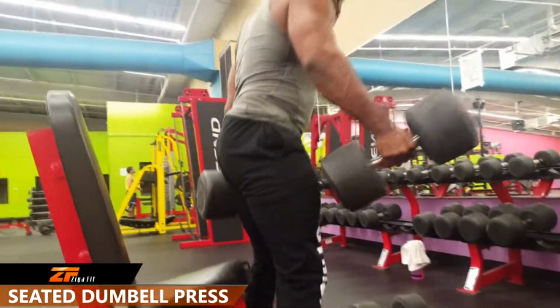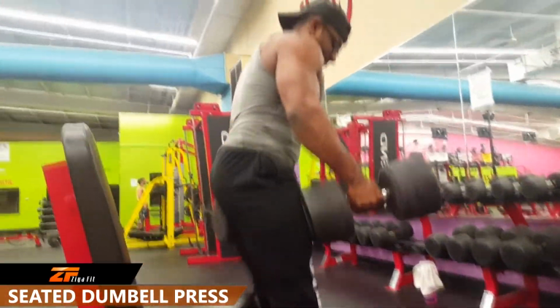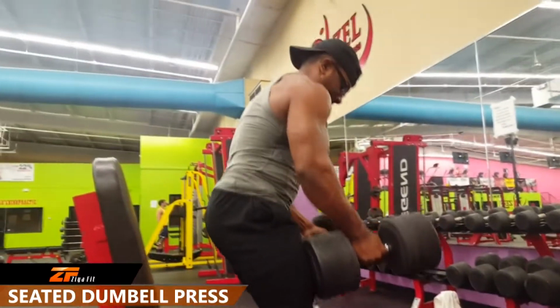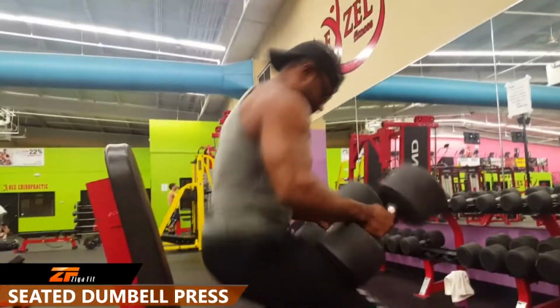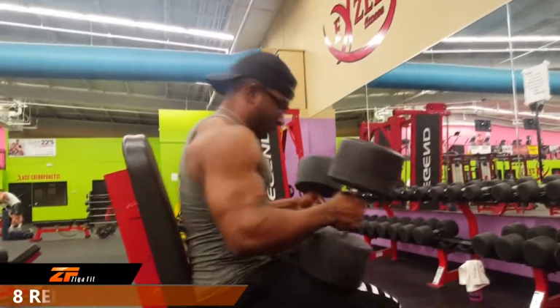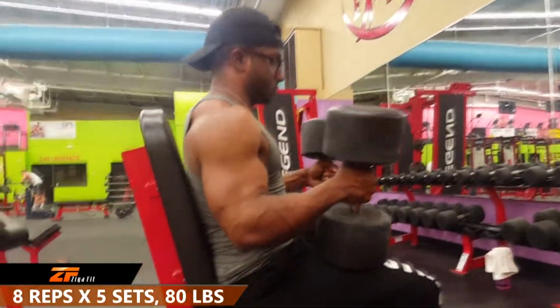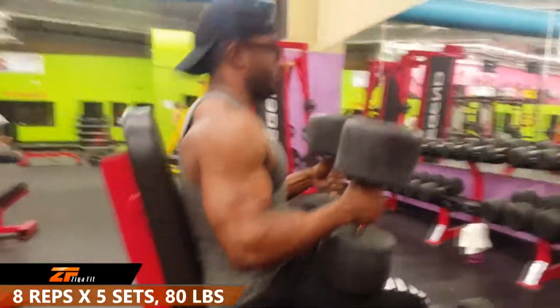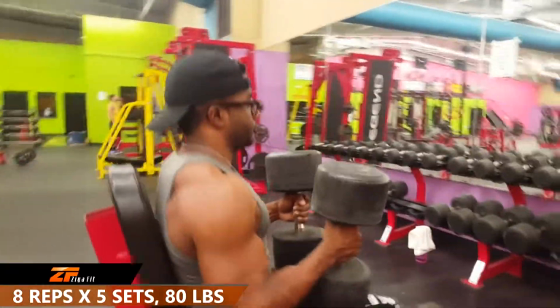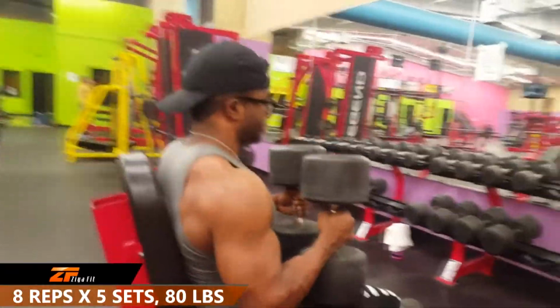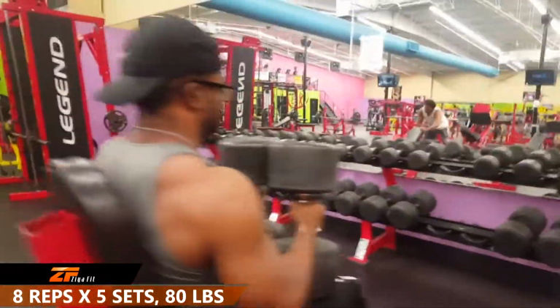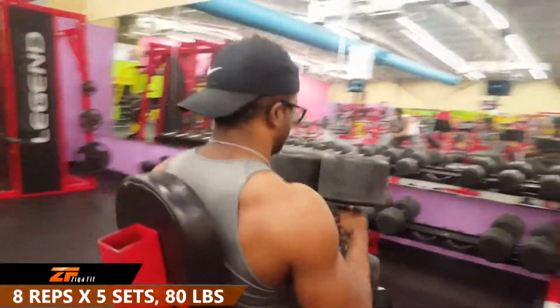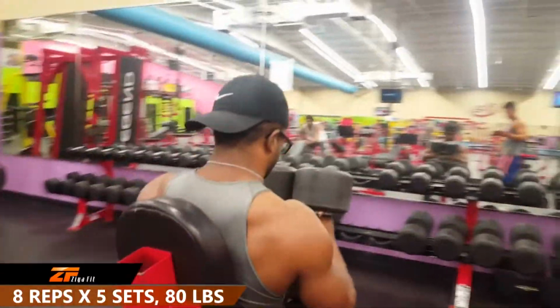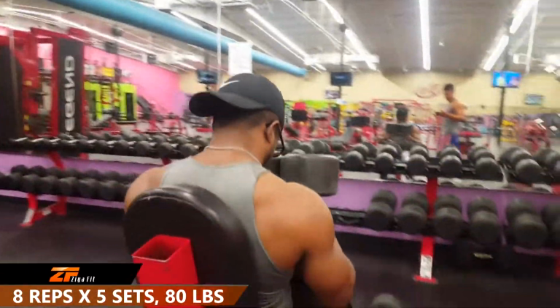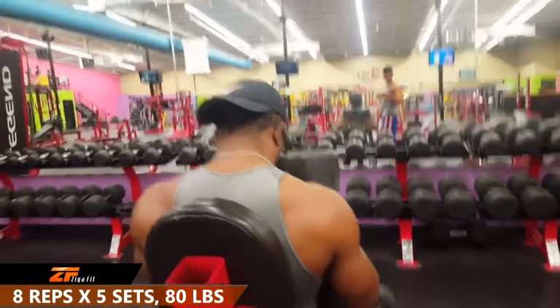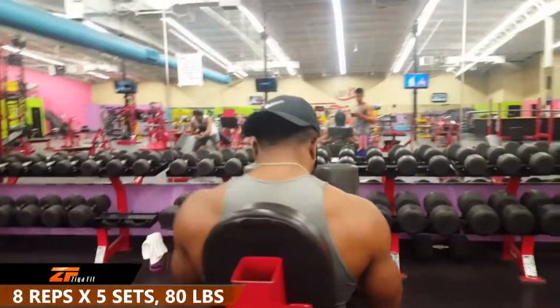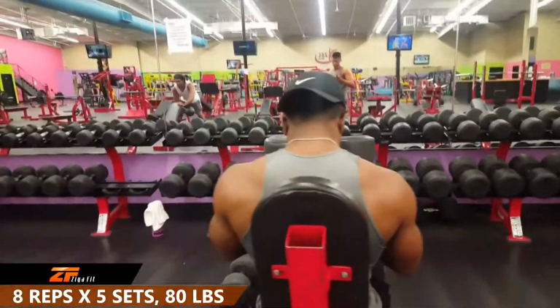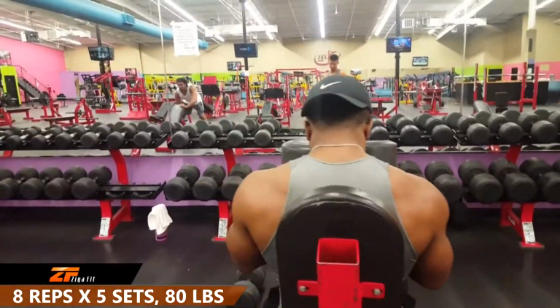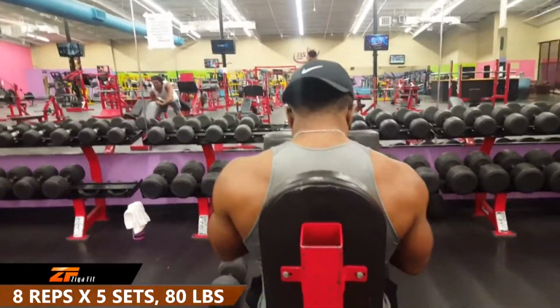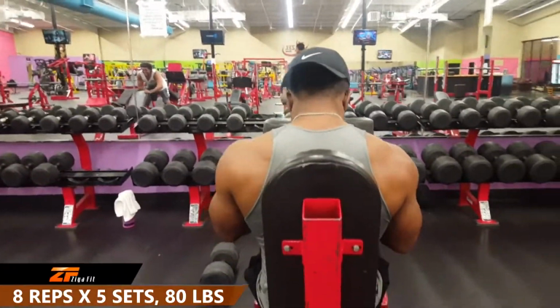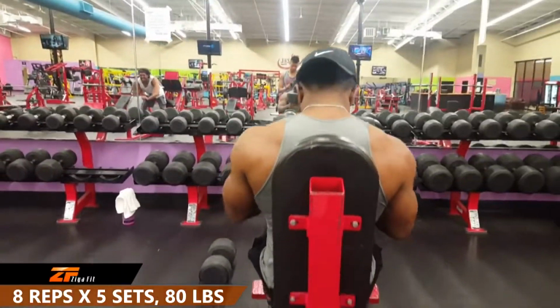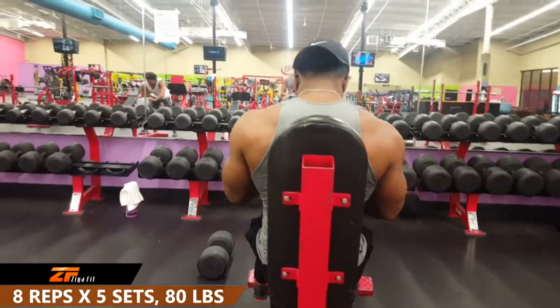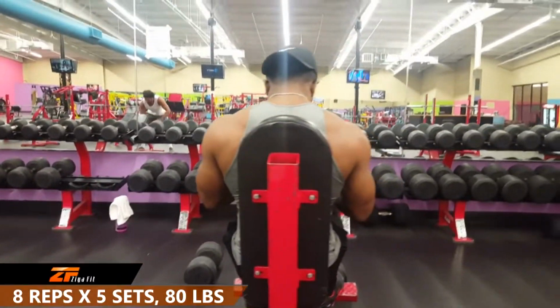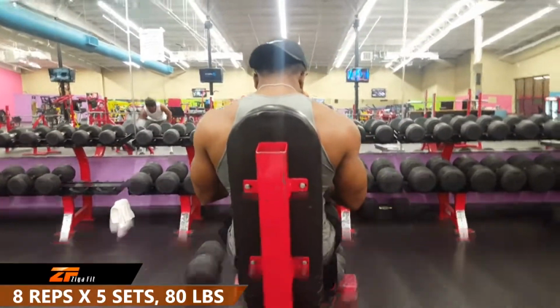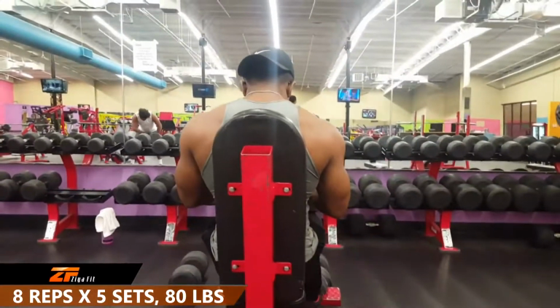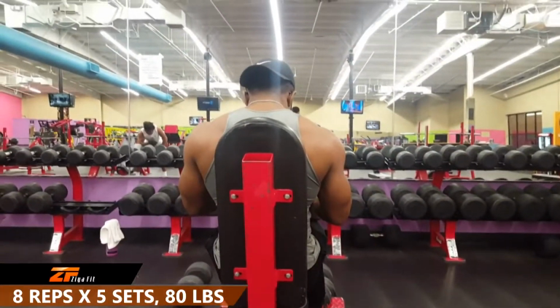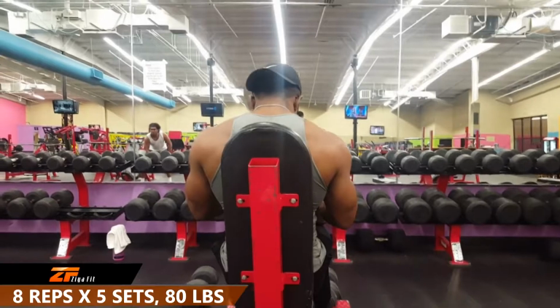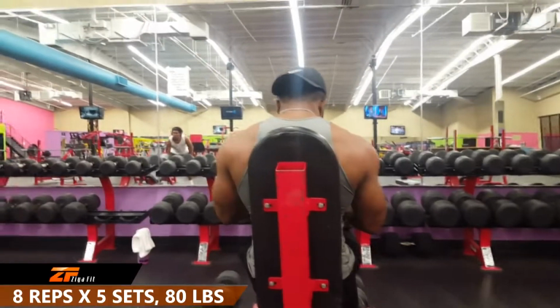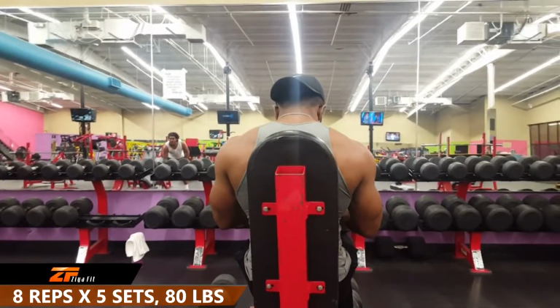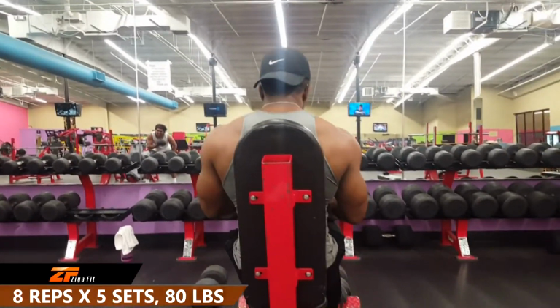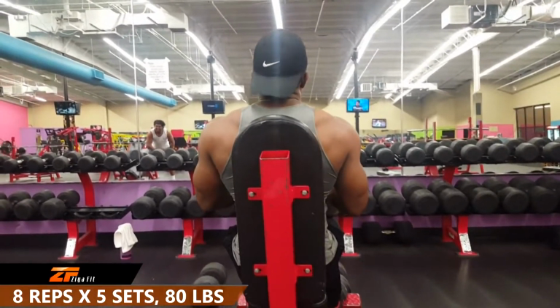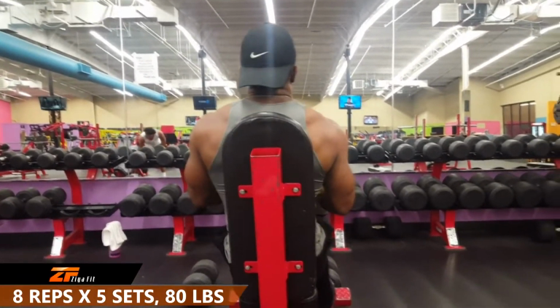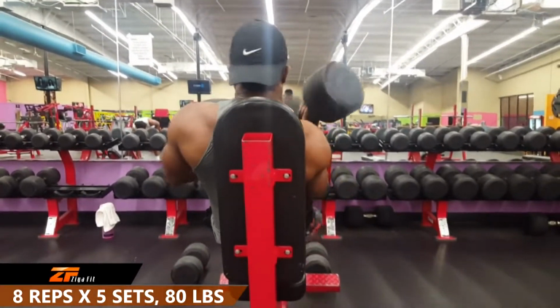Up next we have the seated dumbbell press. We're going to be doing 8 reps for 5 sets. I'm using a weight of 80 pounds, and what we want to do is just build up the deltoid muscles to get that nice round shoulder boulder look.